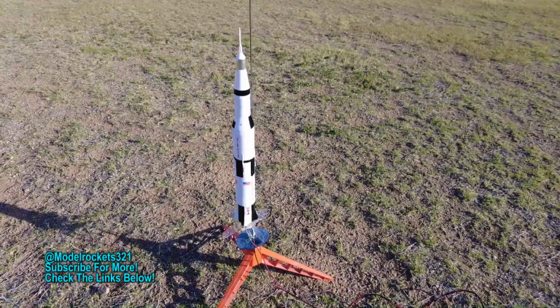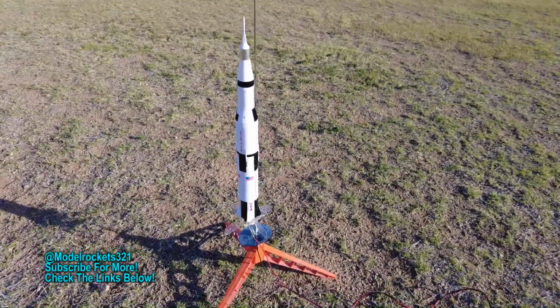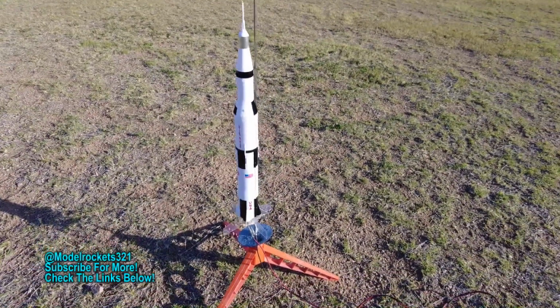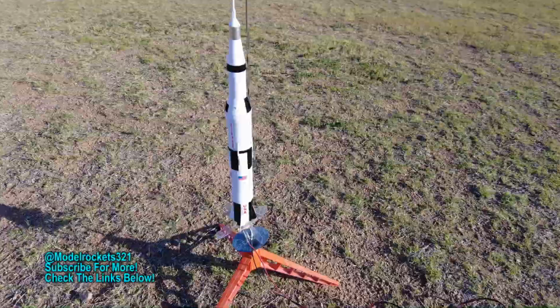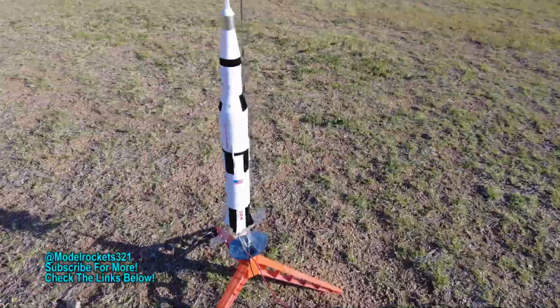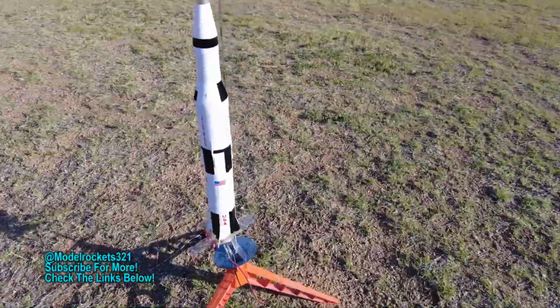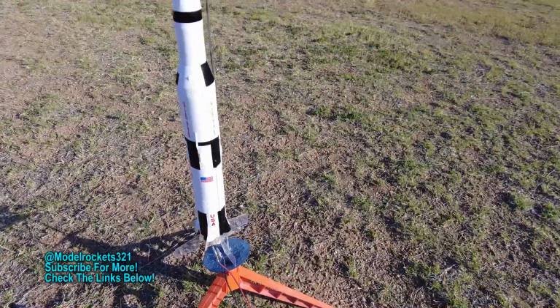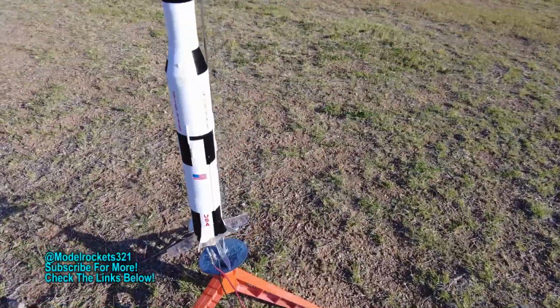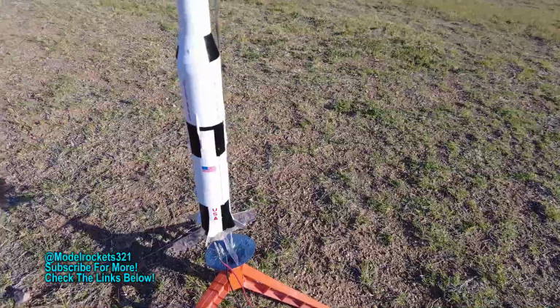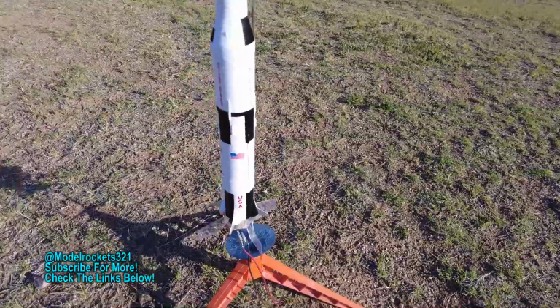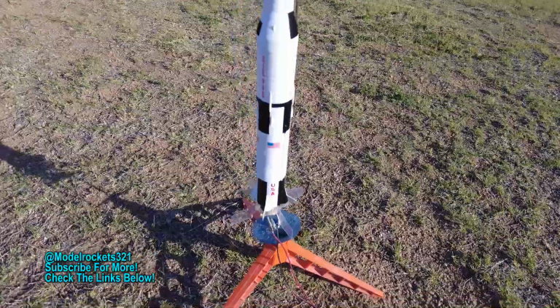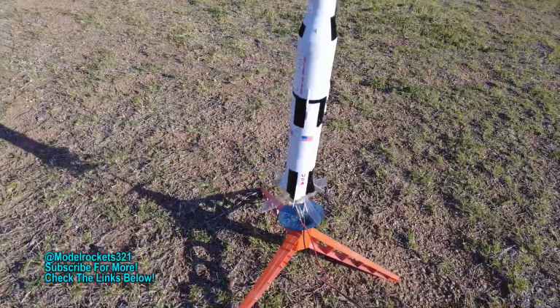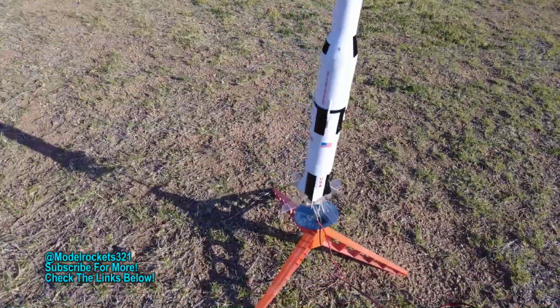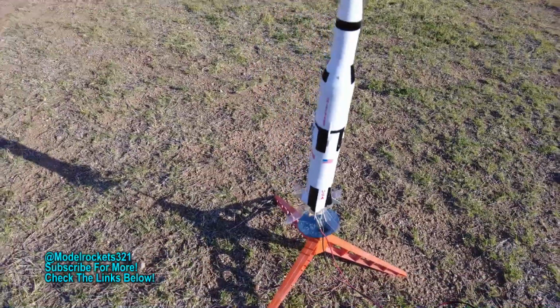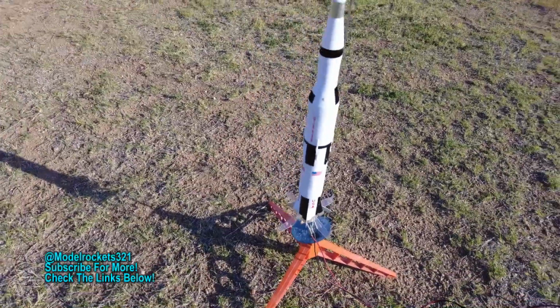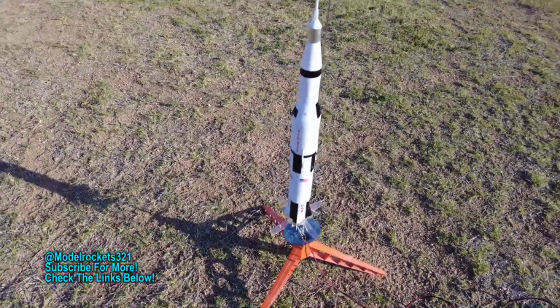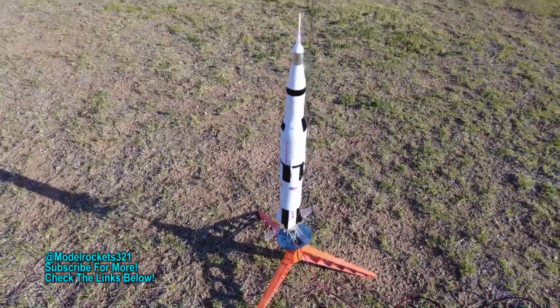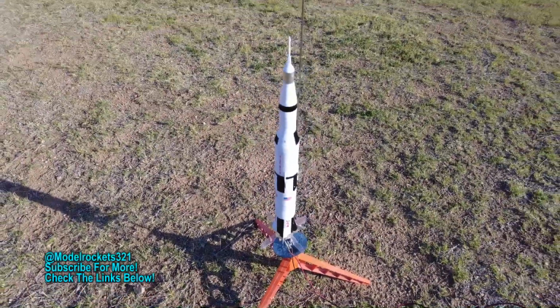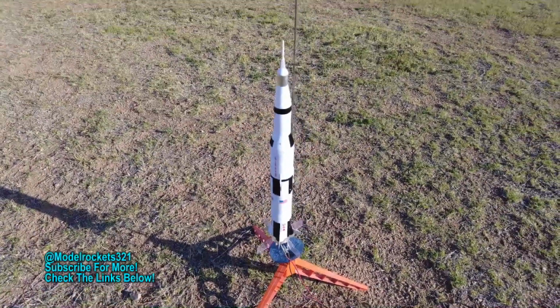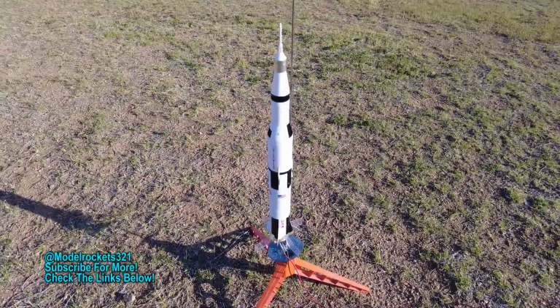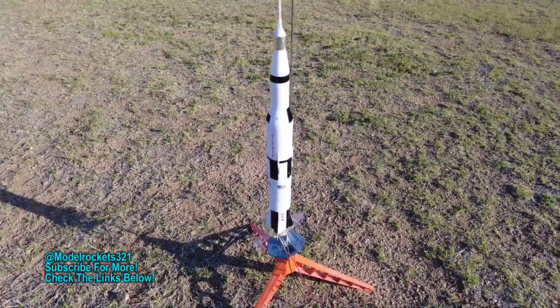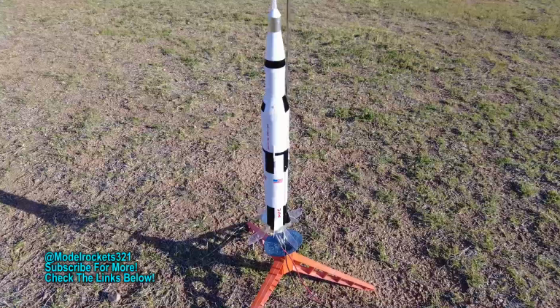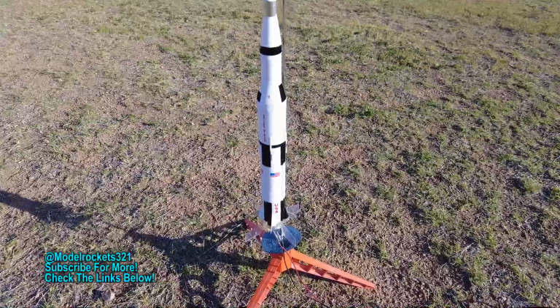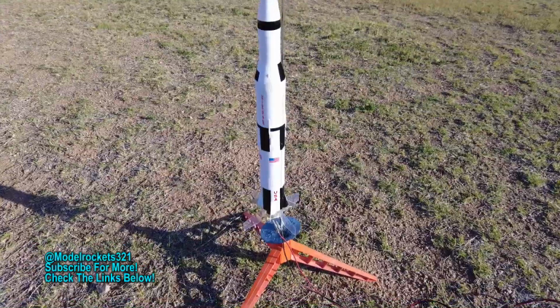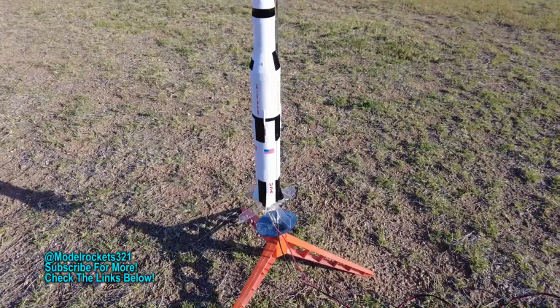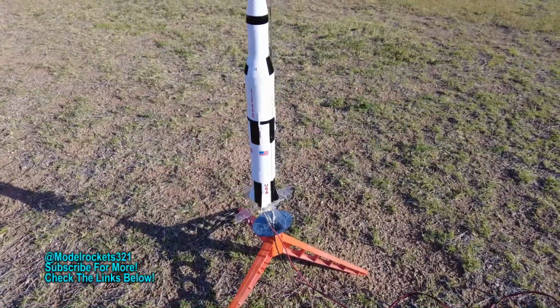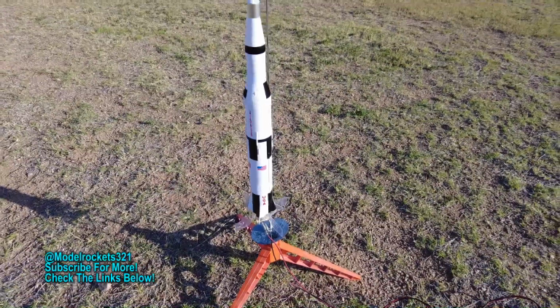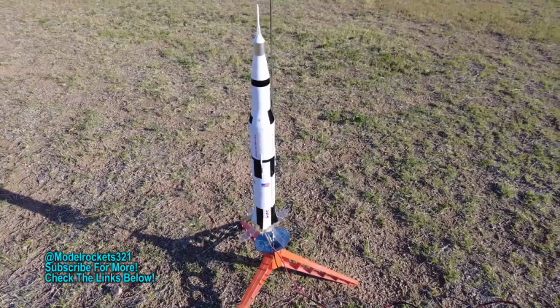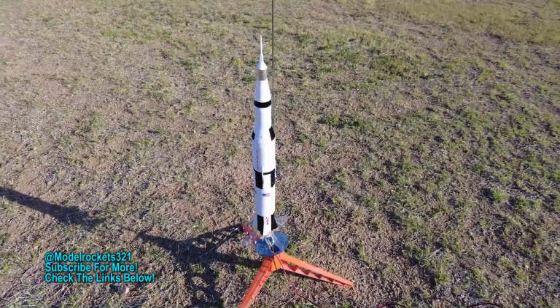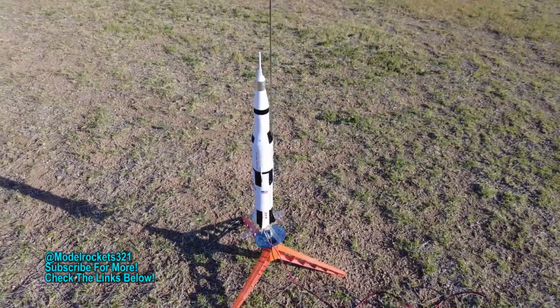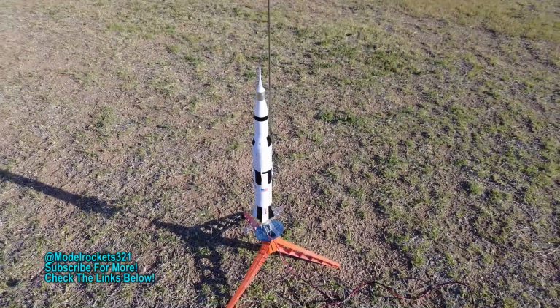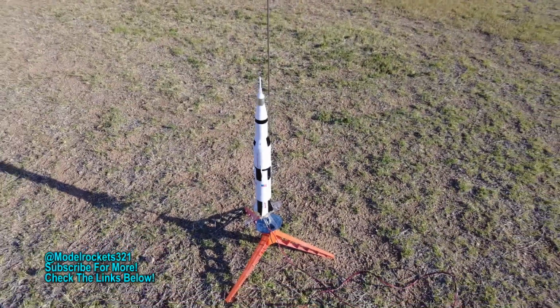If you've been here before, go ahead and hit the thumbs up on the video. Subscribe to the channel if you're new. Drop a comment, and we're going to enjoy some flights today. It's Model Rocks 321, let's go.